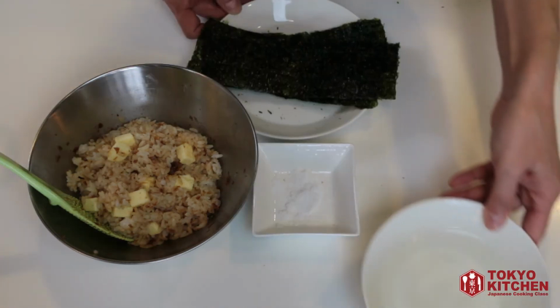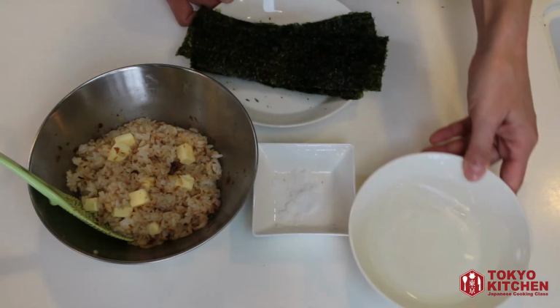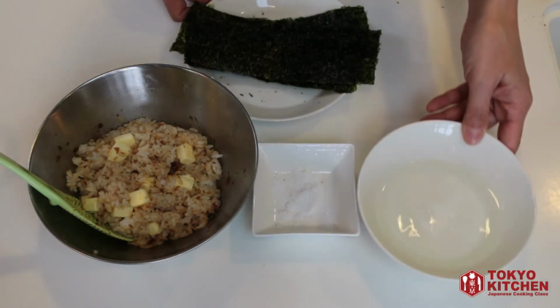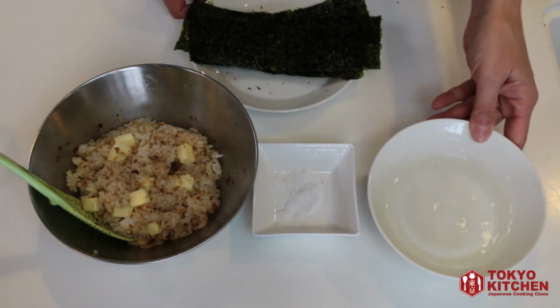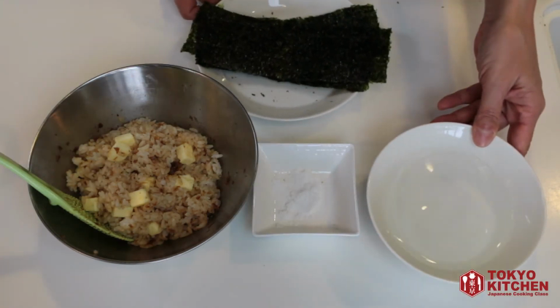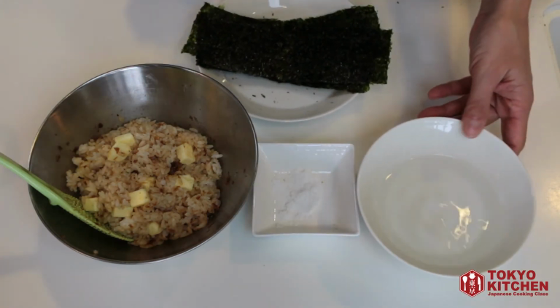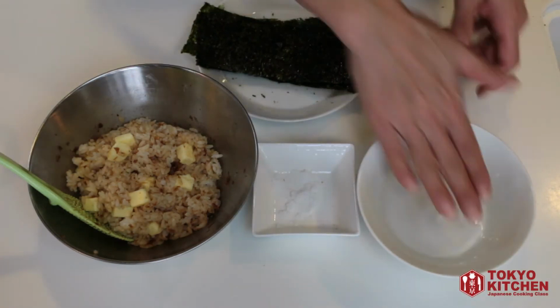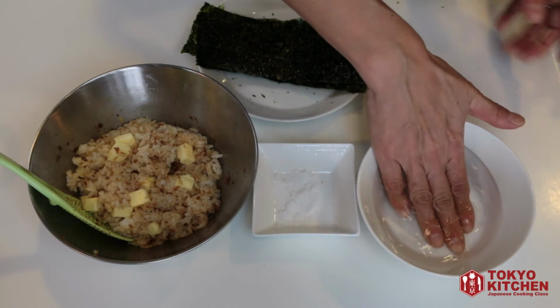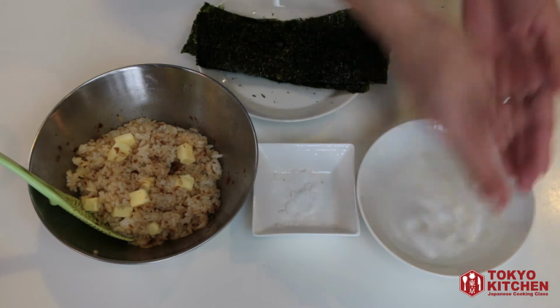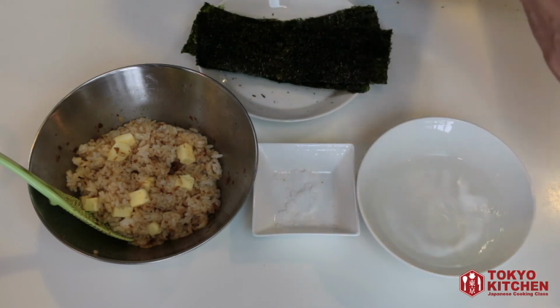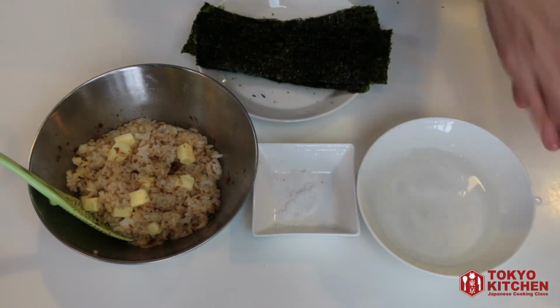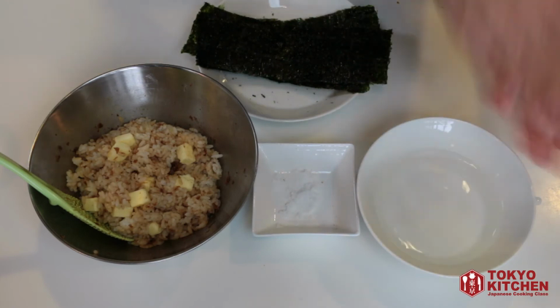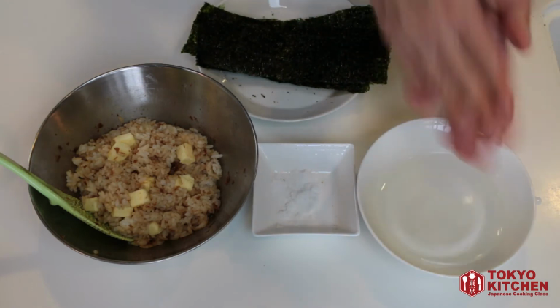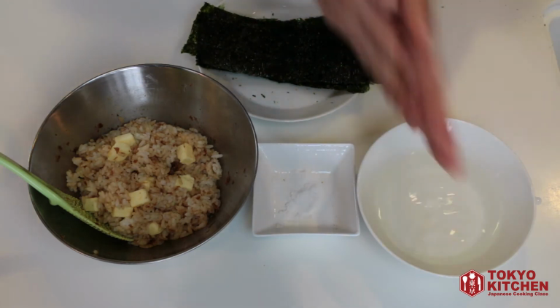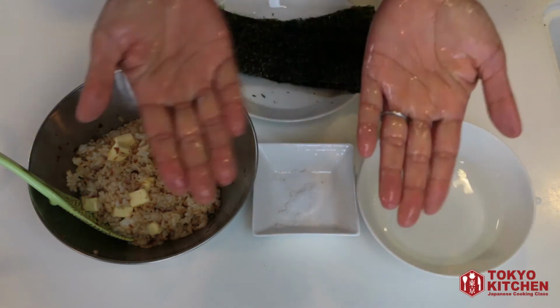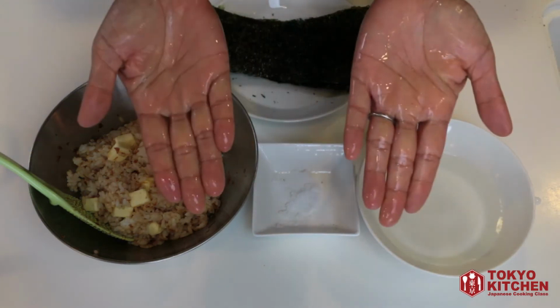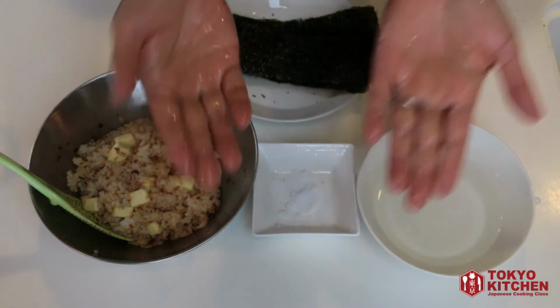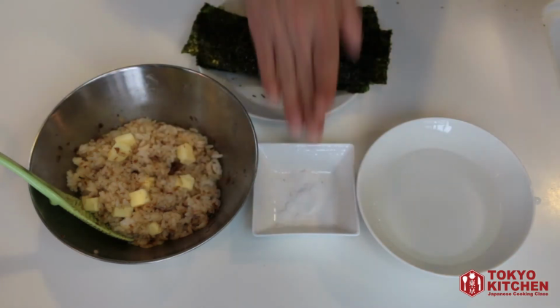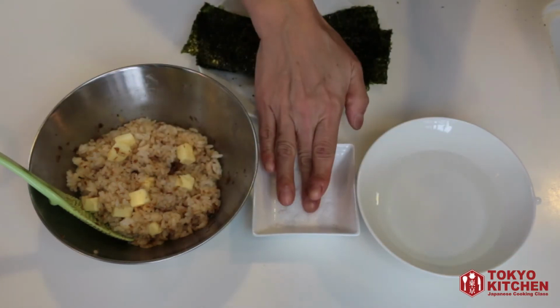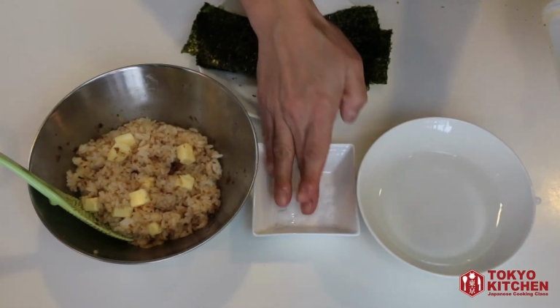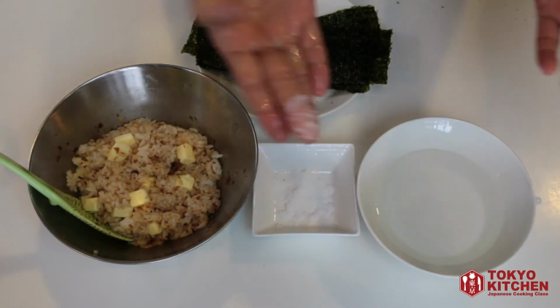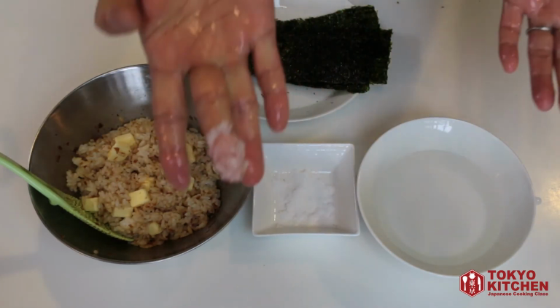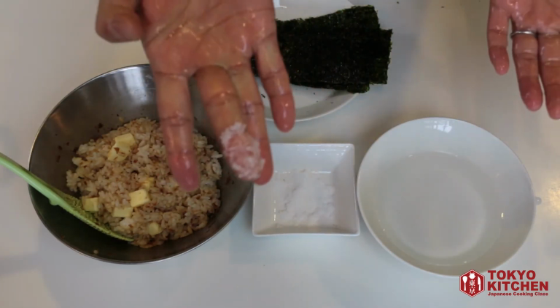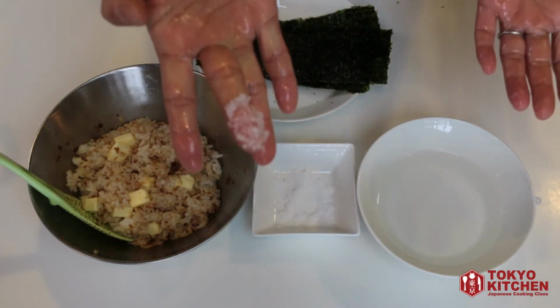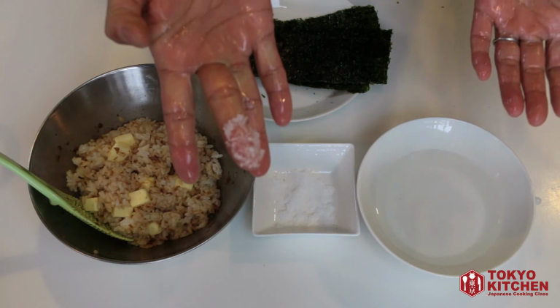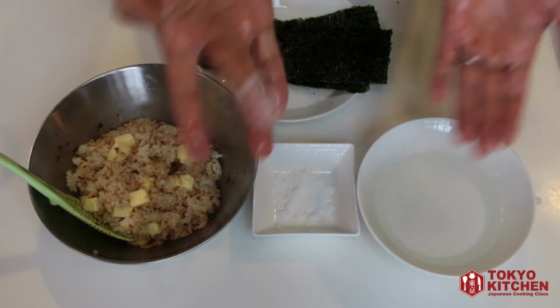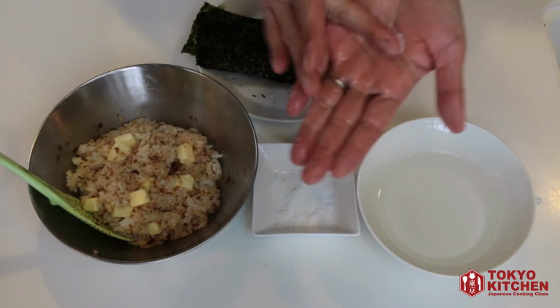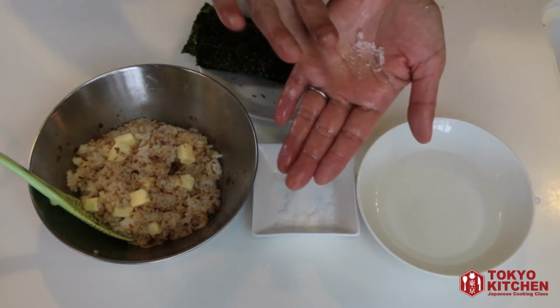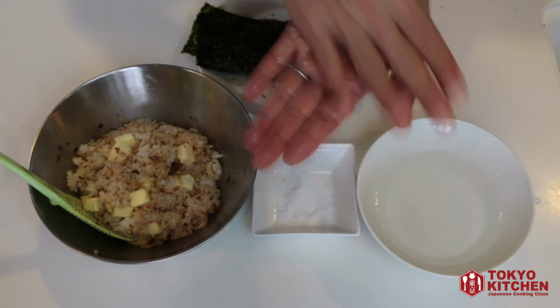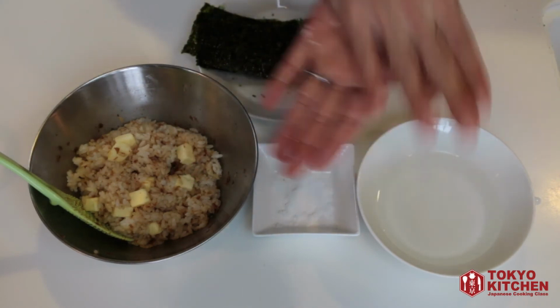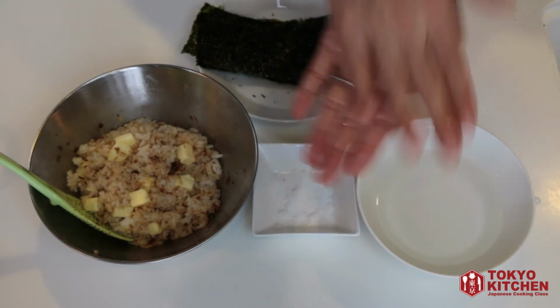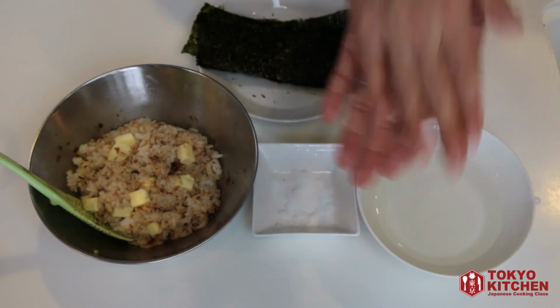Prepare a bowl of water. Wet your hands completely to the palm like this. And take about this amount of salt and rub it all over your palm.